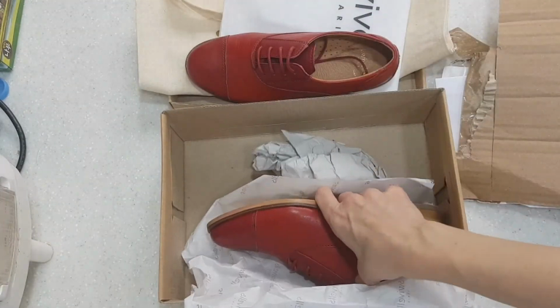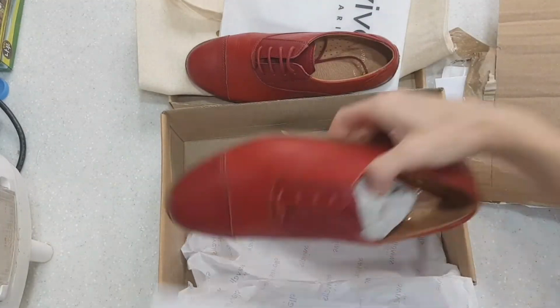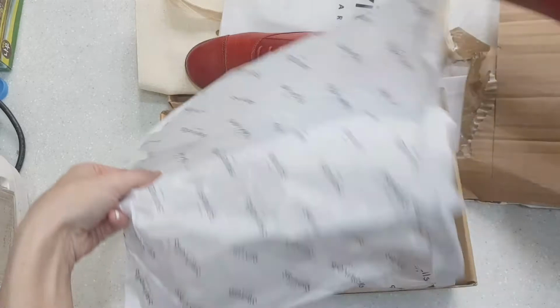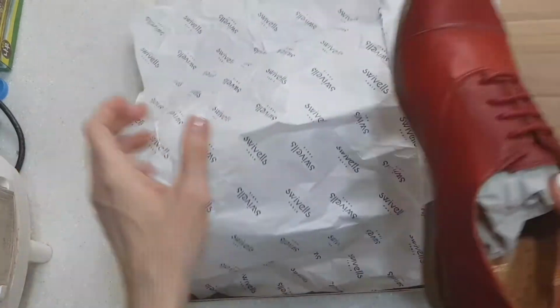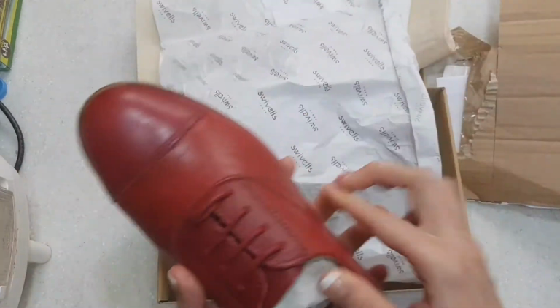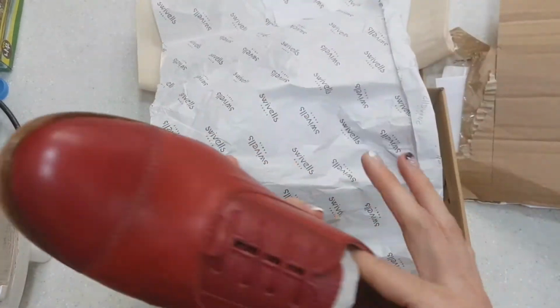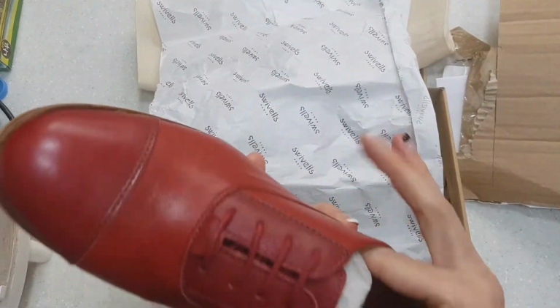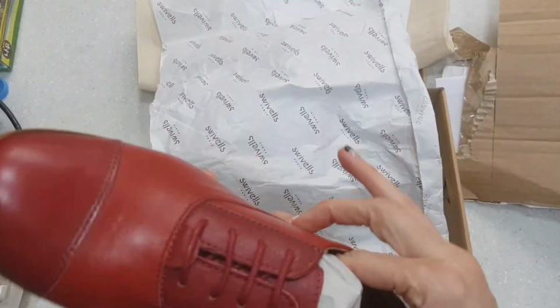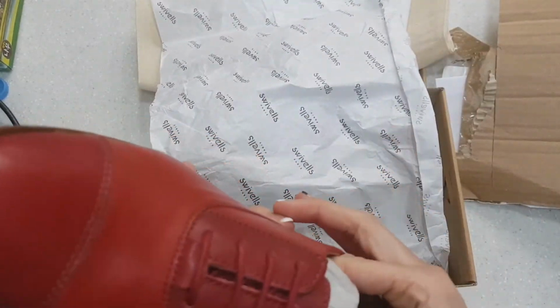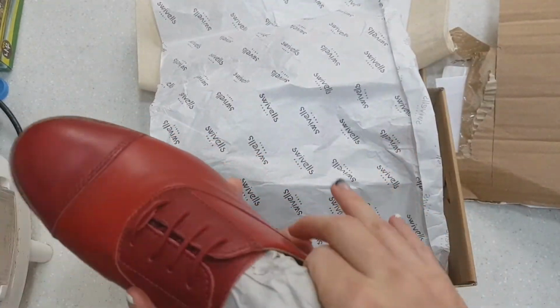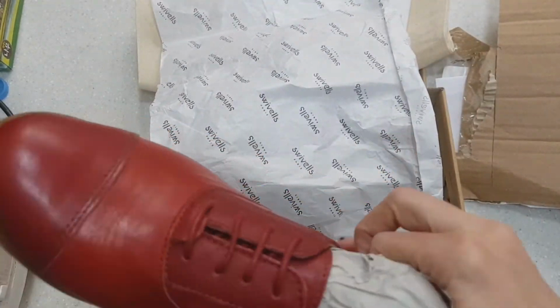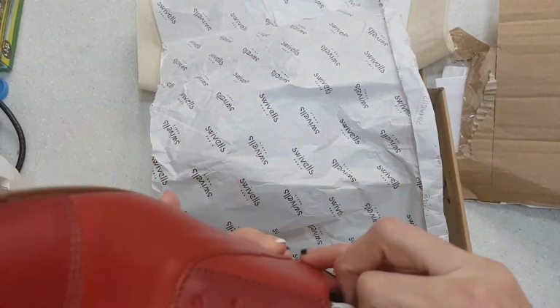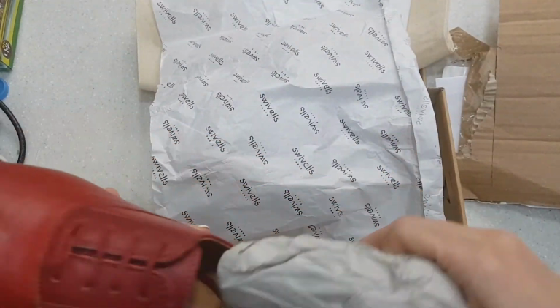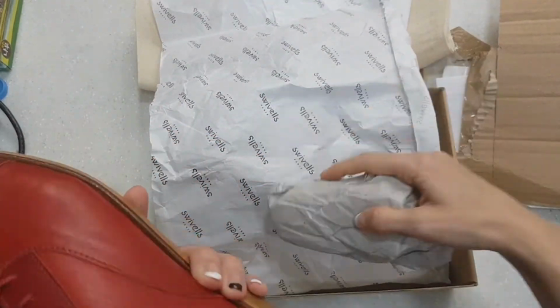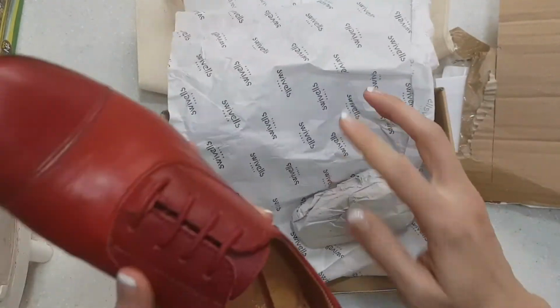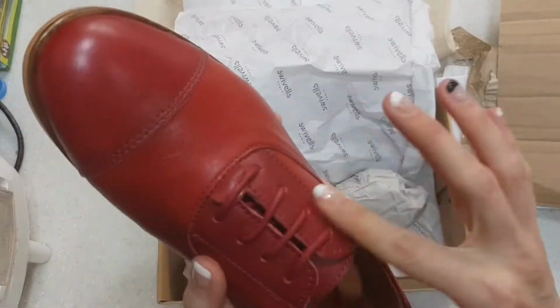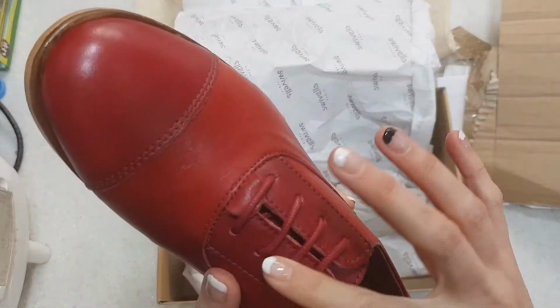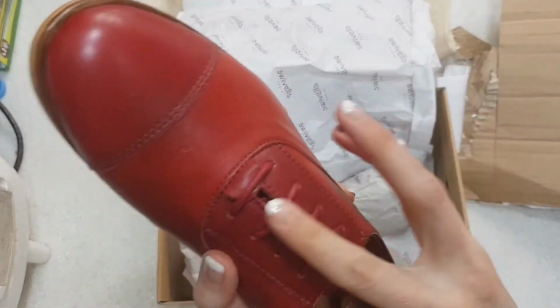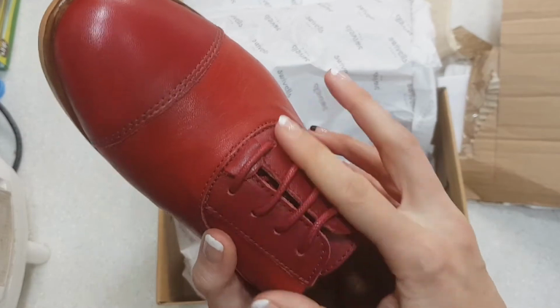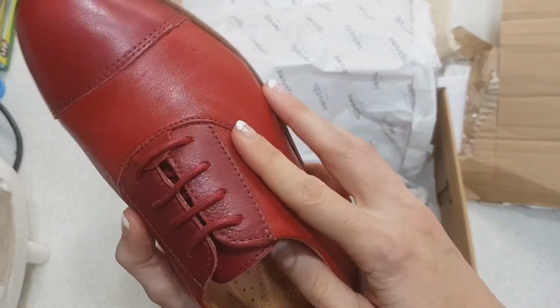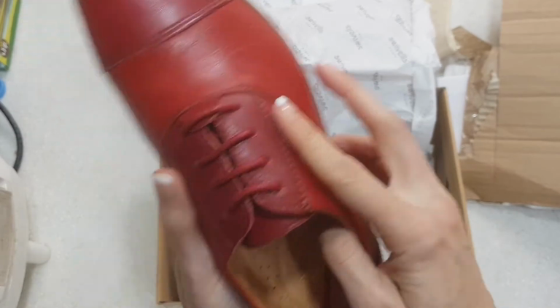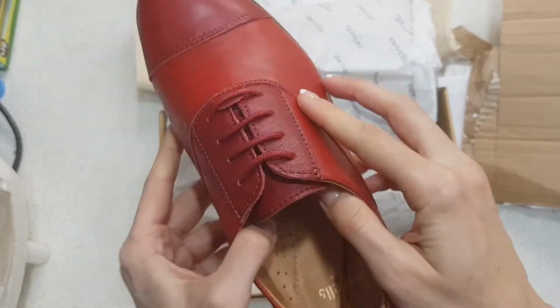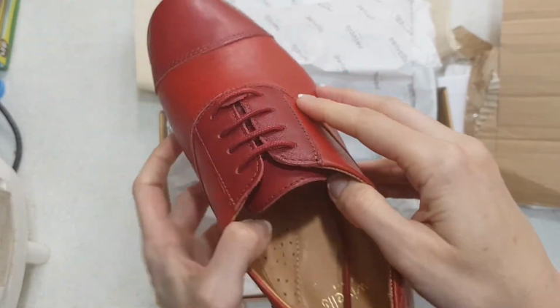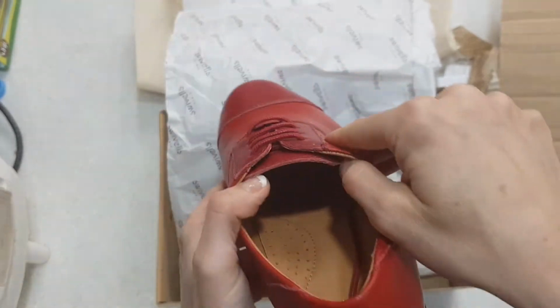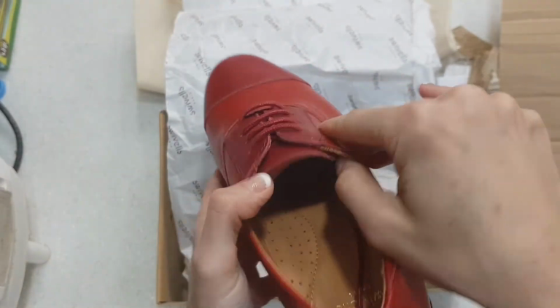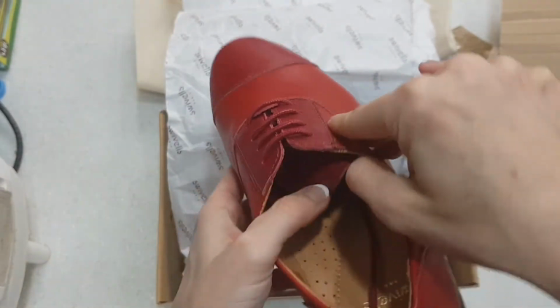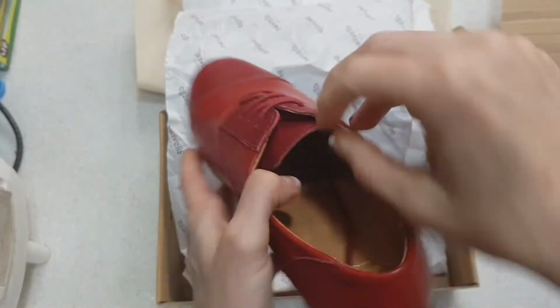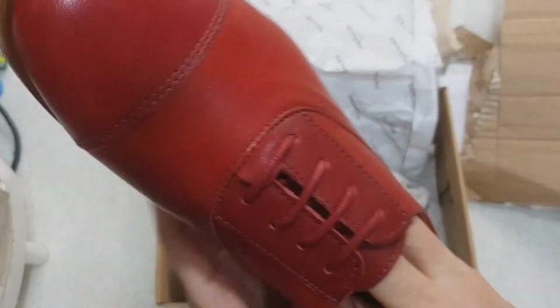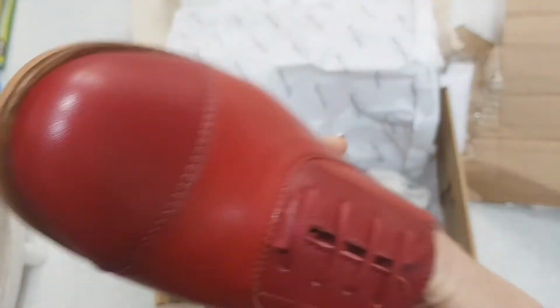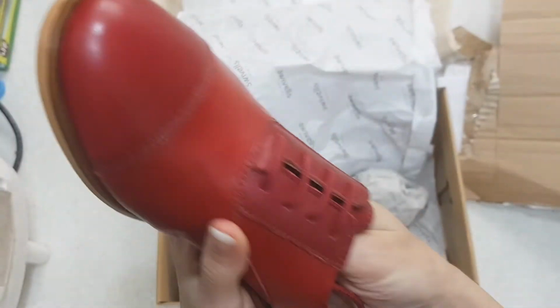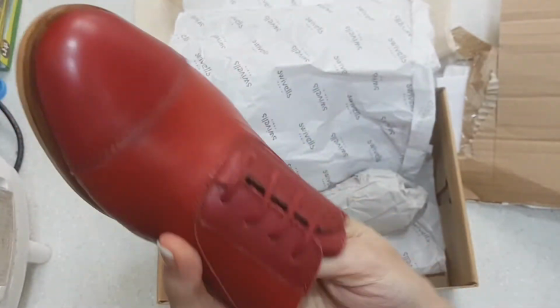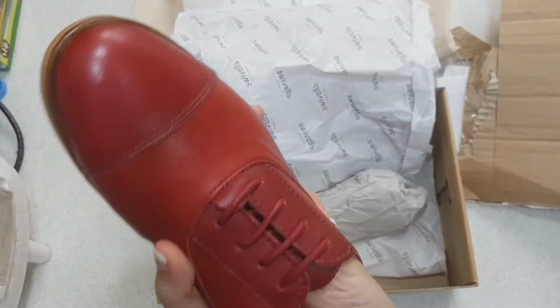And shoe number two. I love when they lace it like this. Don't know if I'll keep it that way because it's not really practical, but pretty nonetheless.